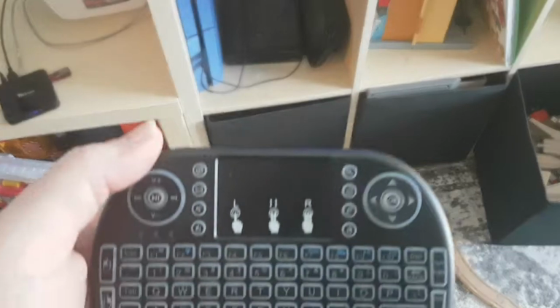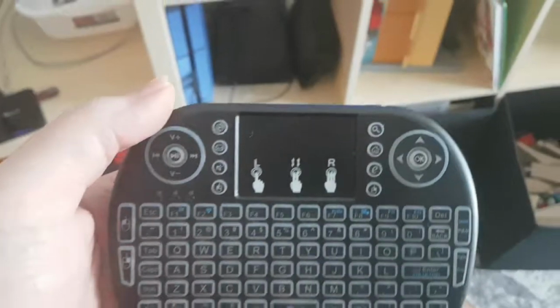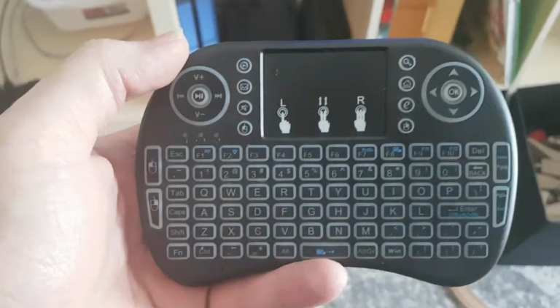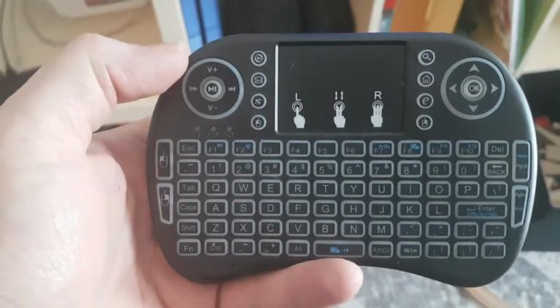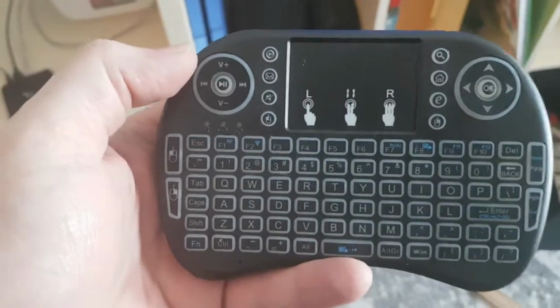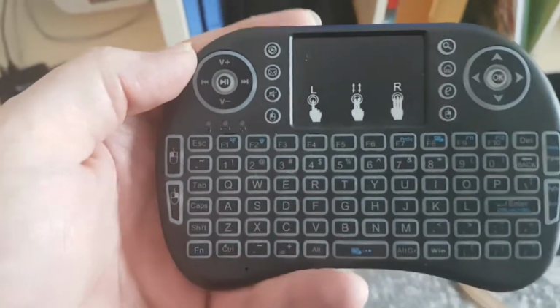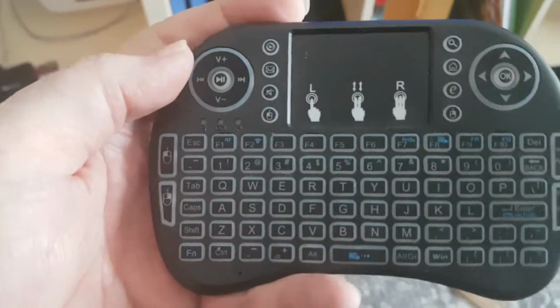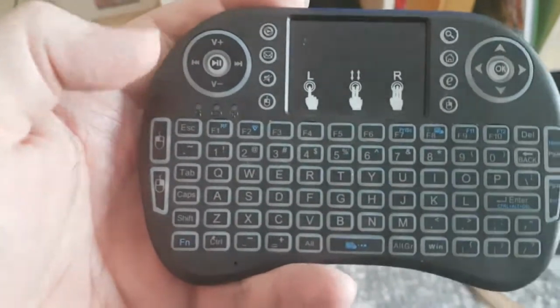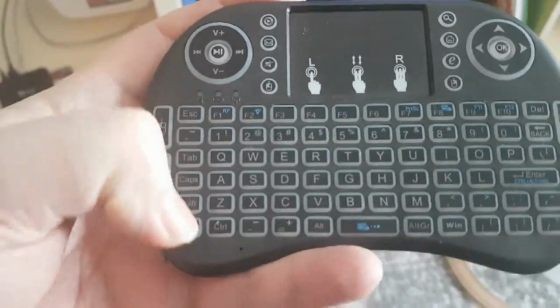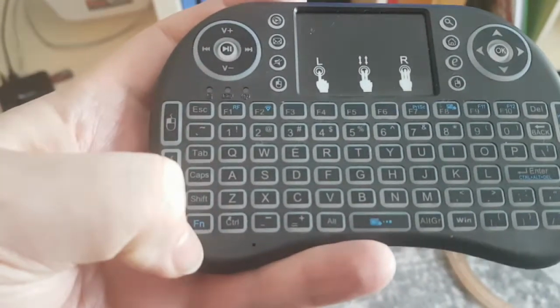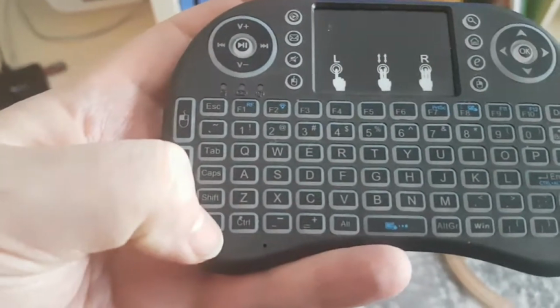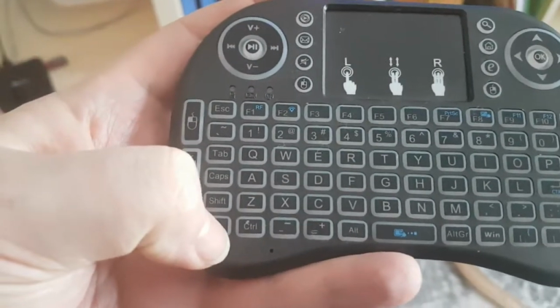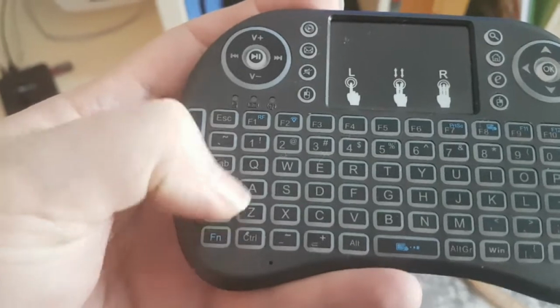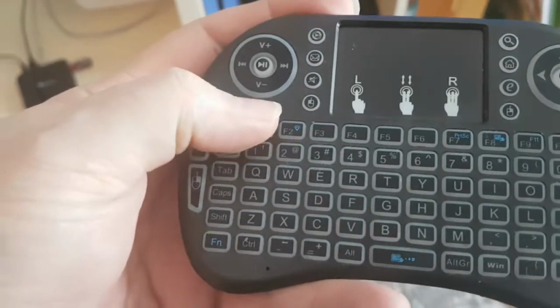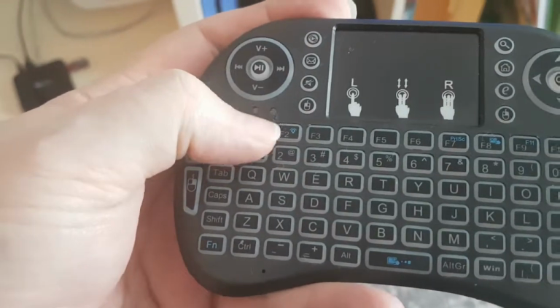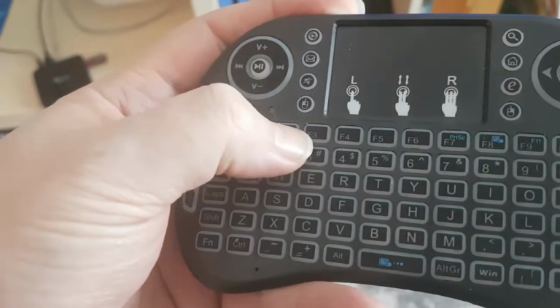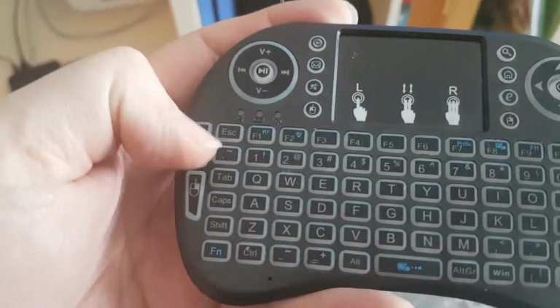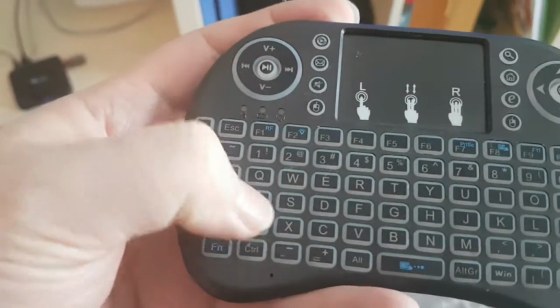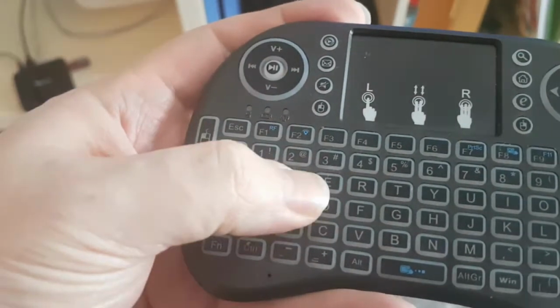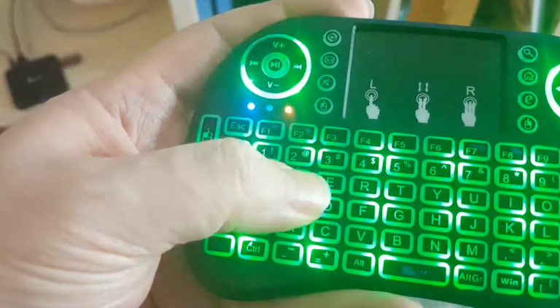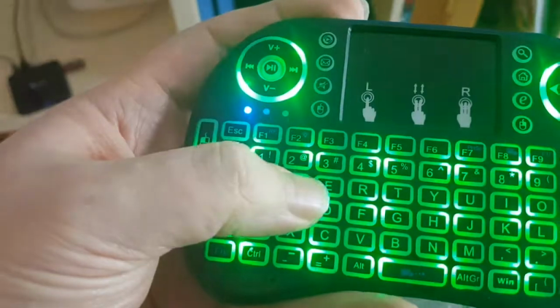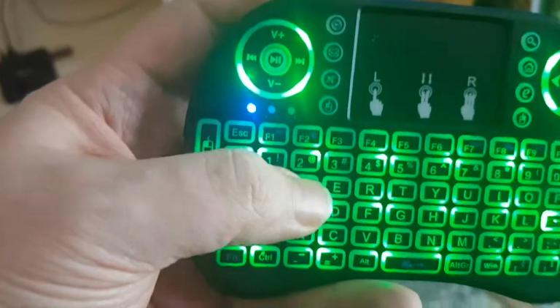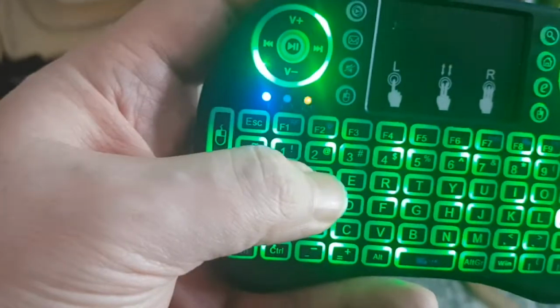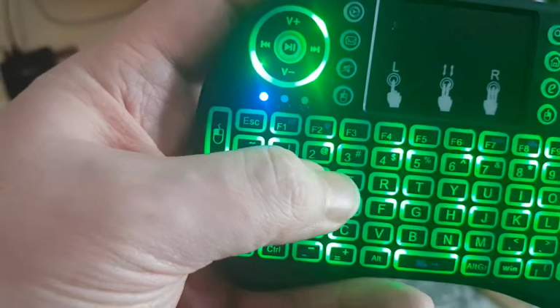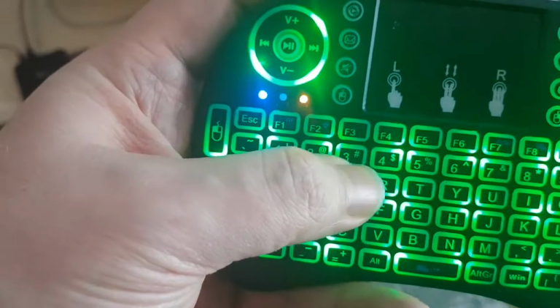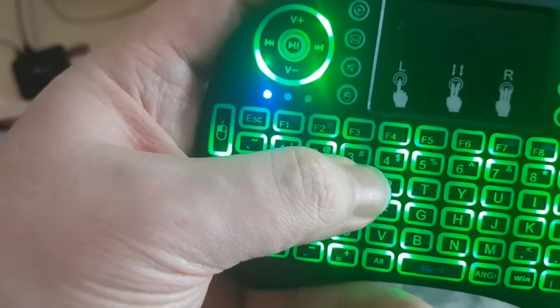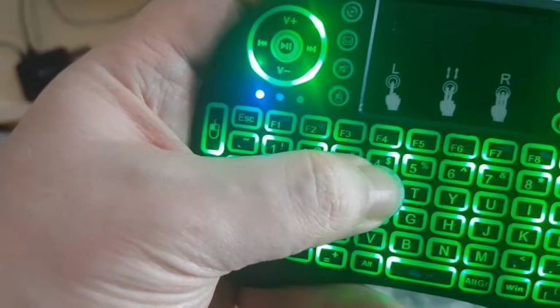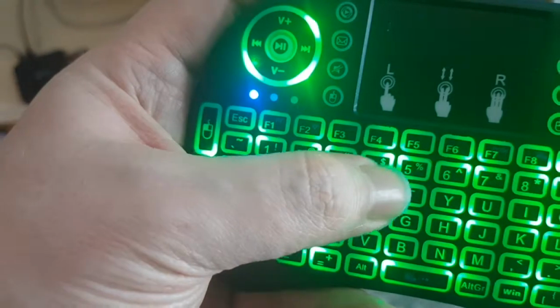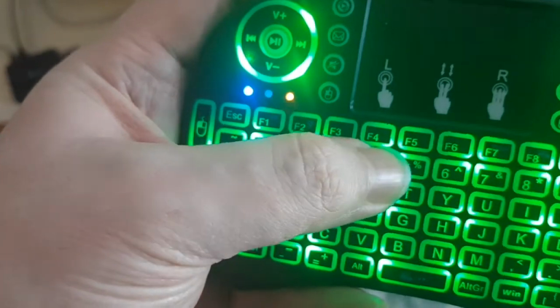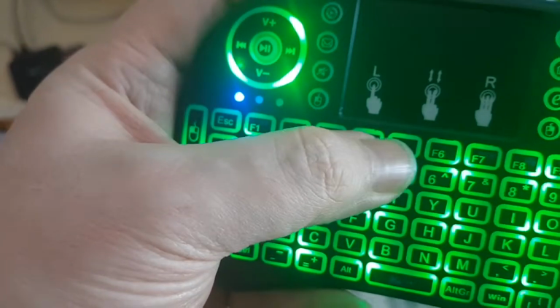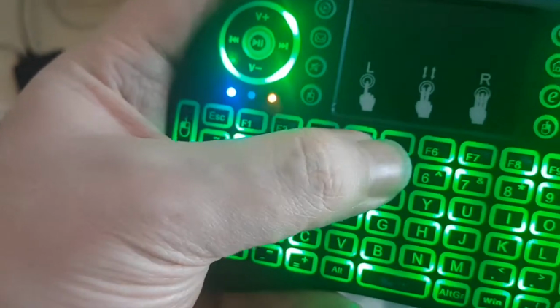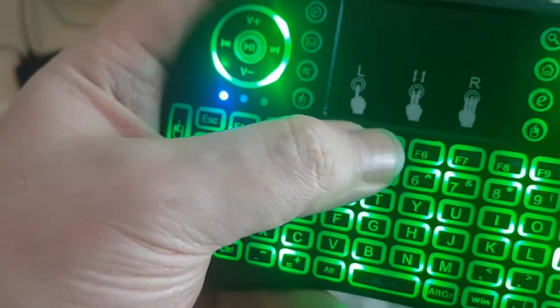Hey guys, so I kind of finally figured something out with the remotes here. I accidentally hit function F1 instead of F2. And every time you do something, it just kind of blinks, no matter what you do.